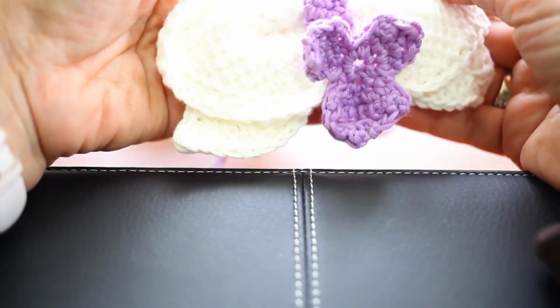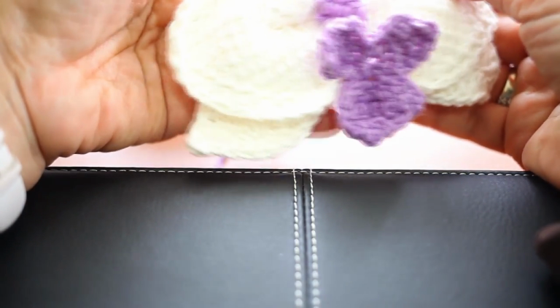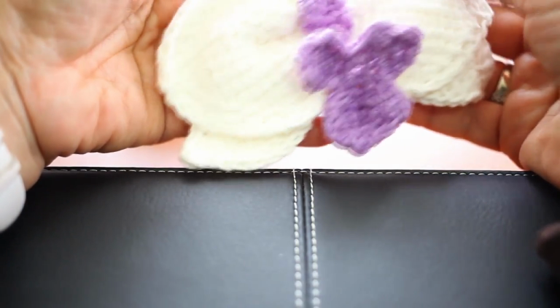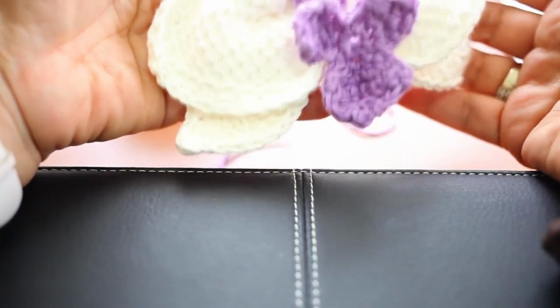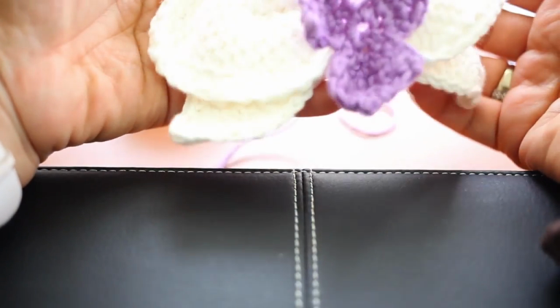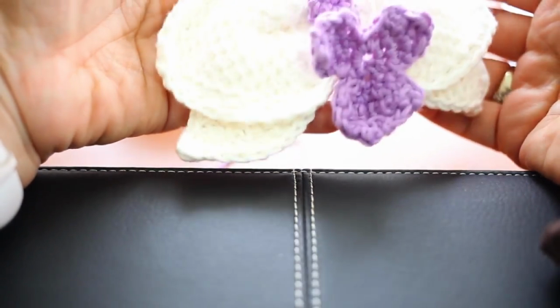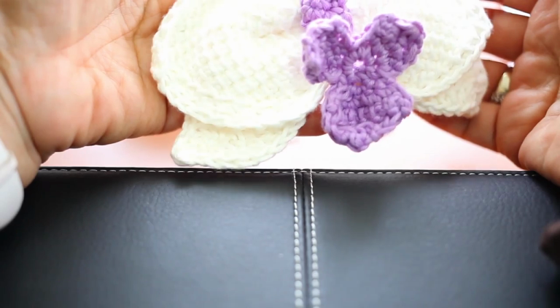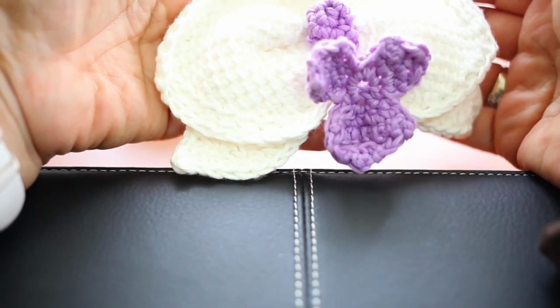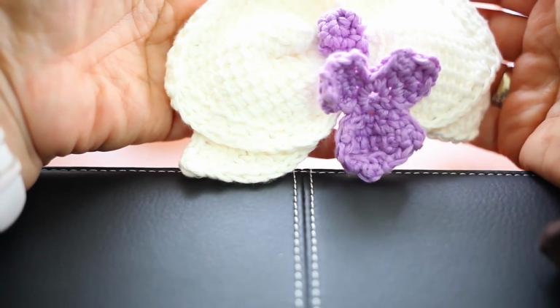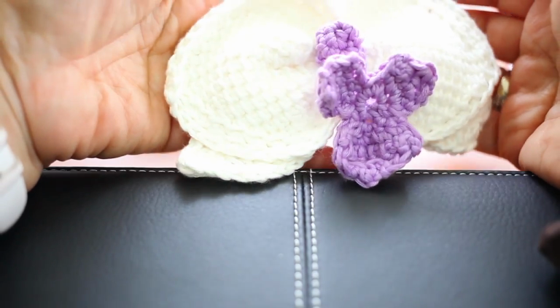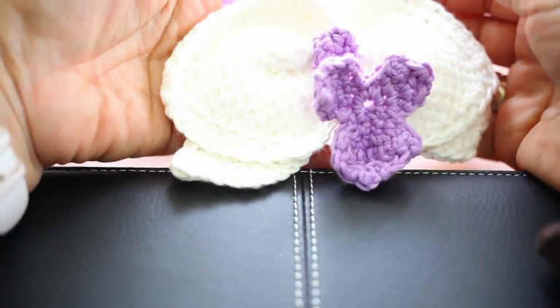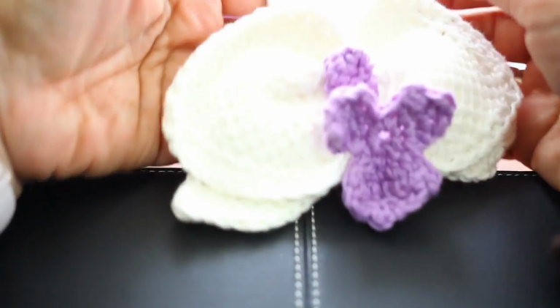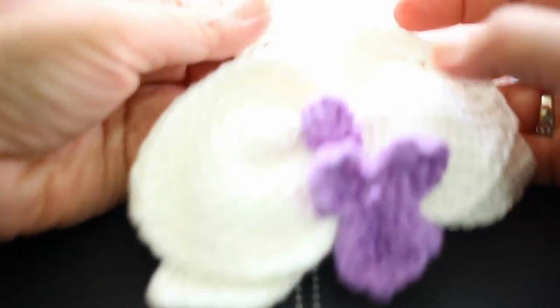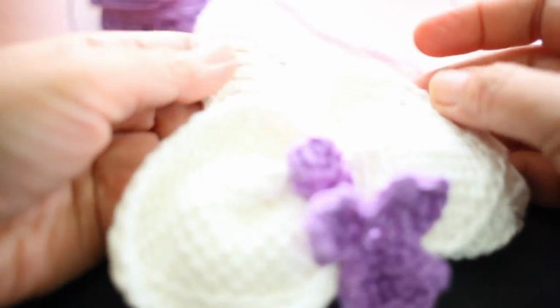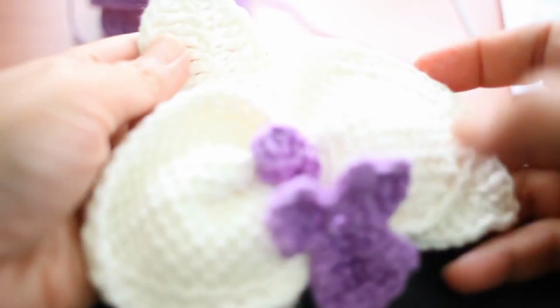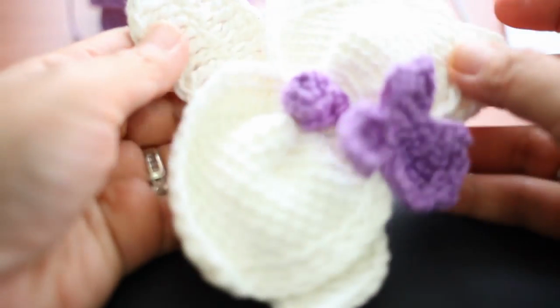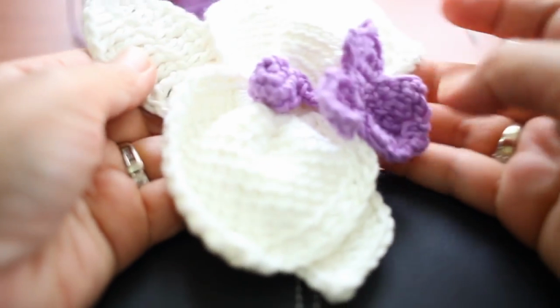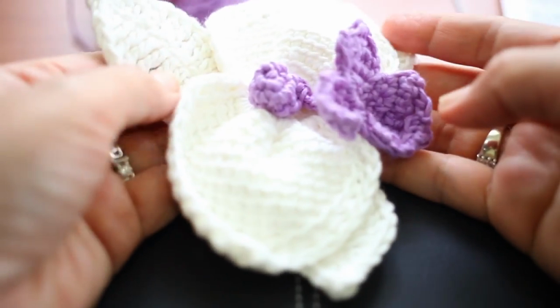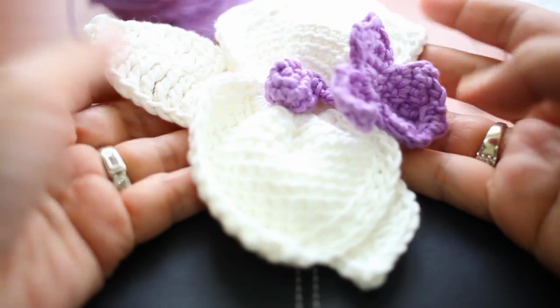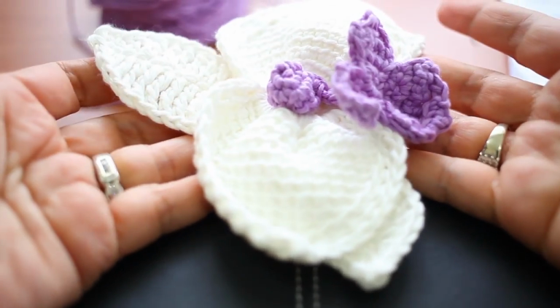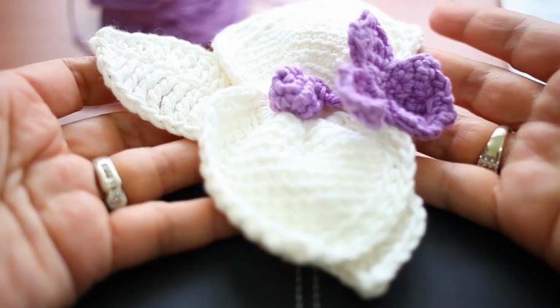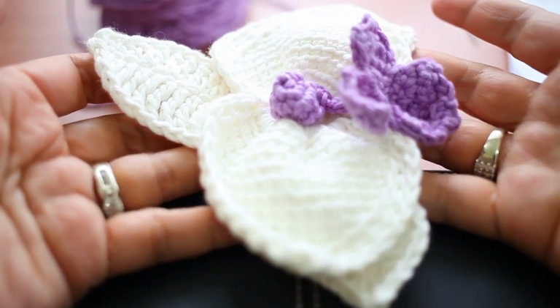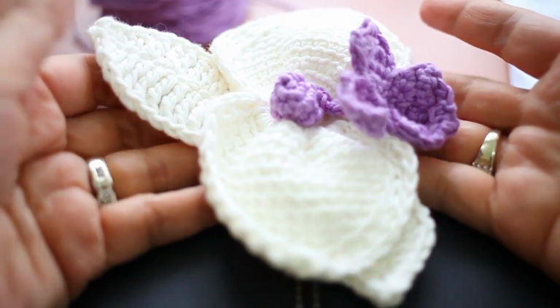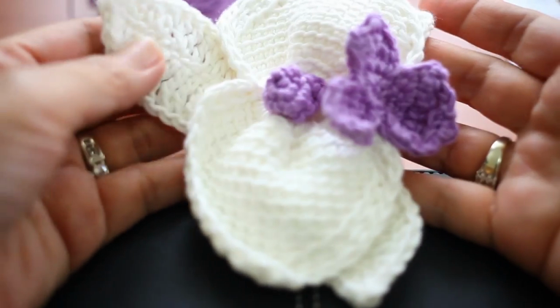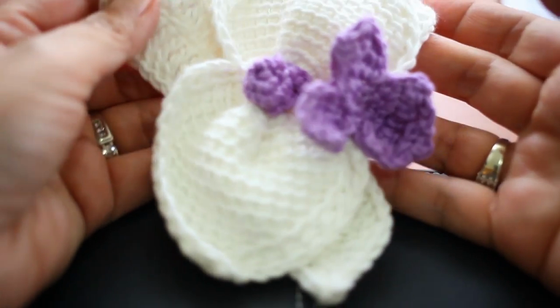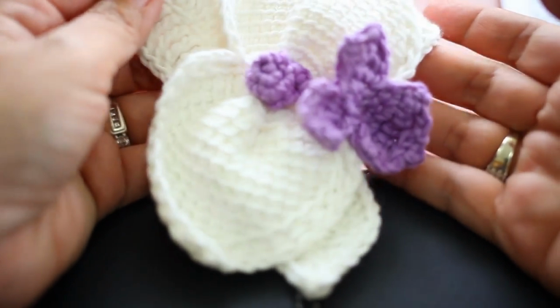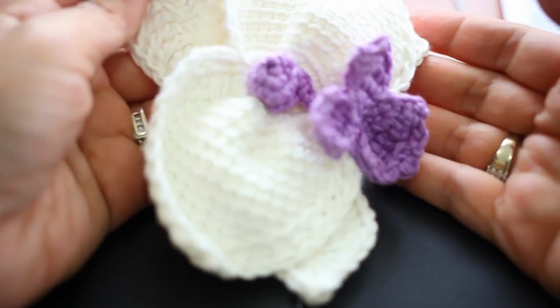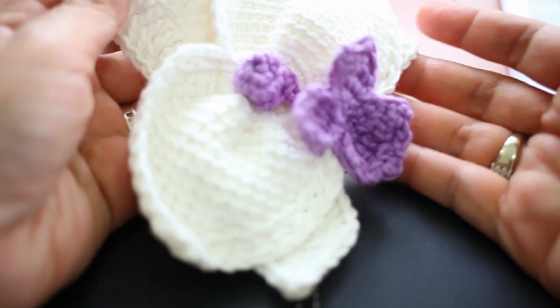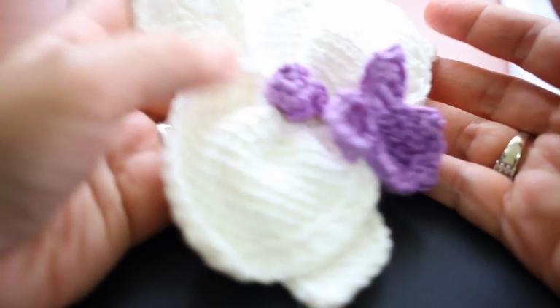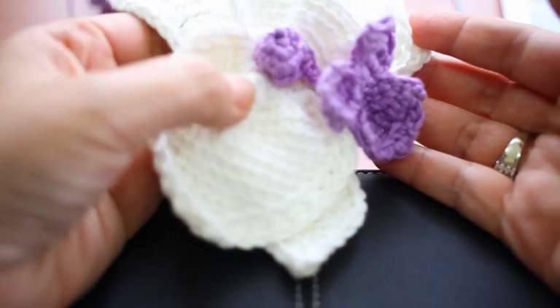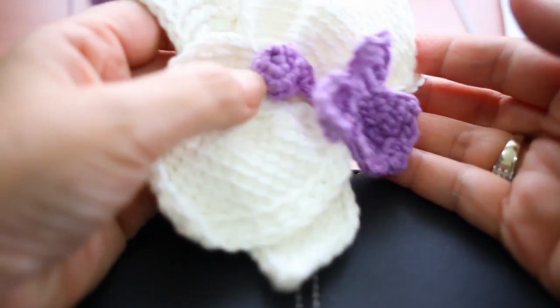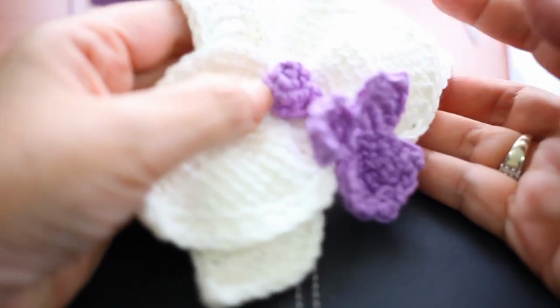Or if you're making a lot of these, you can incorporate wires into your work and arrange your flowers in a vase, complete with leaves and so on.